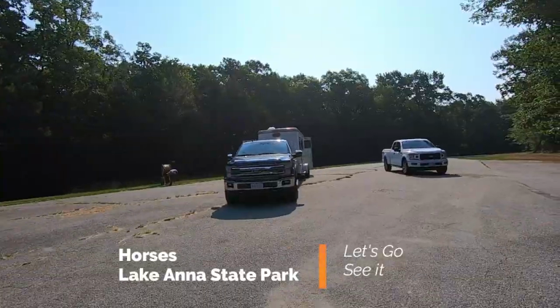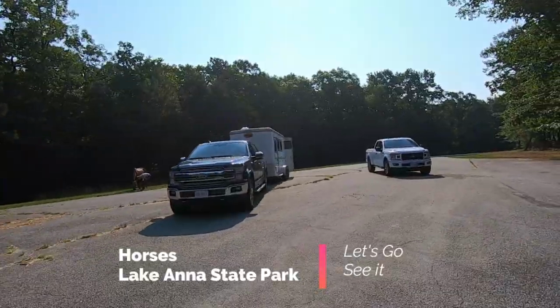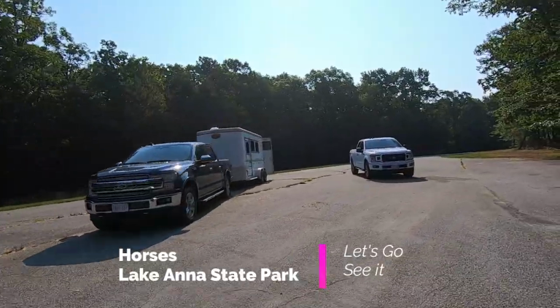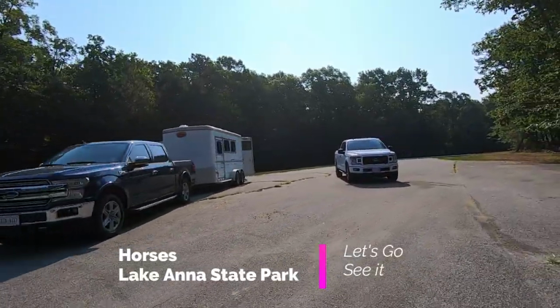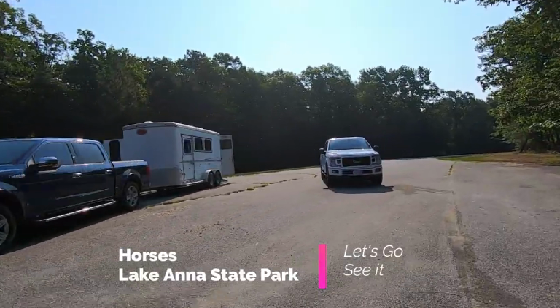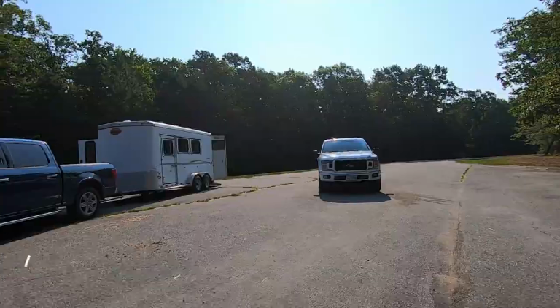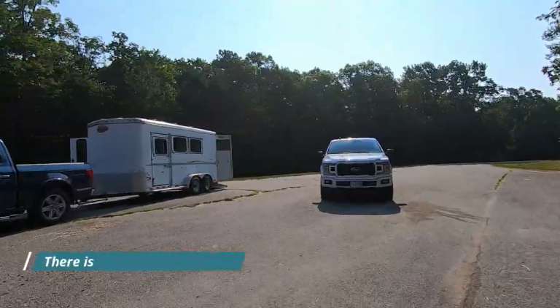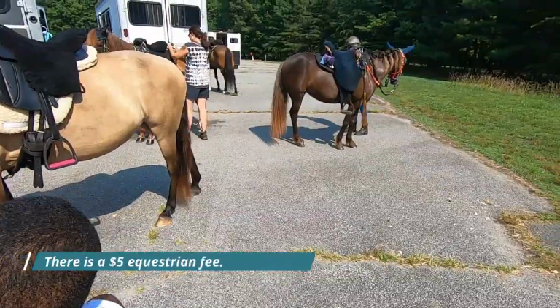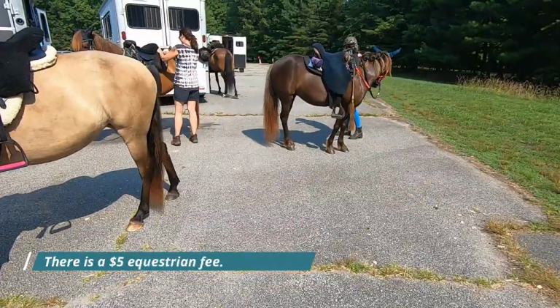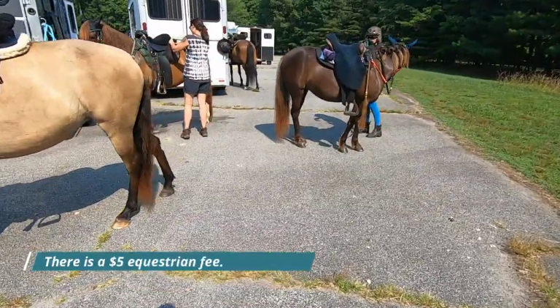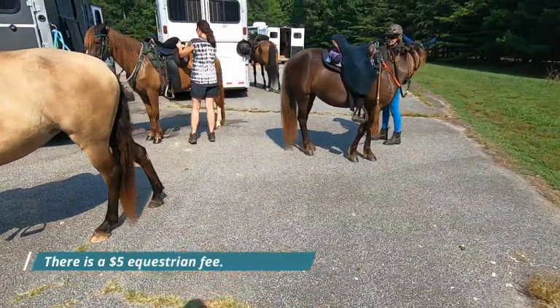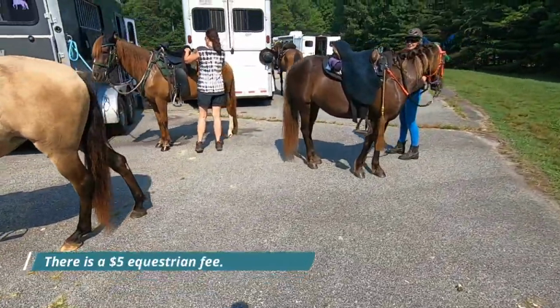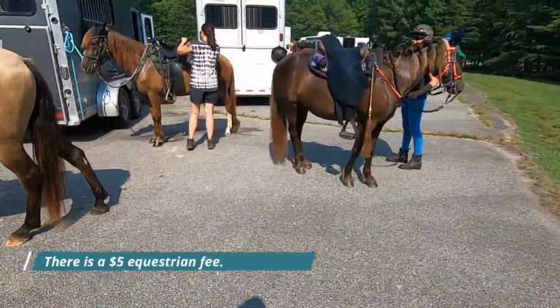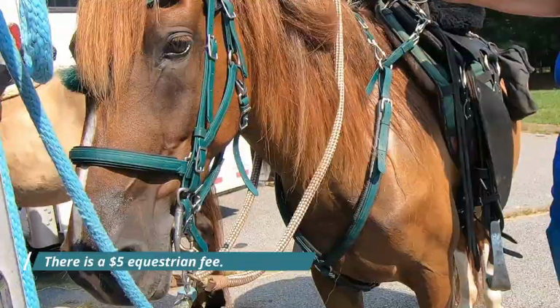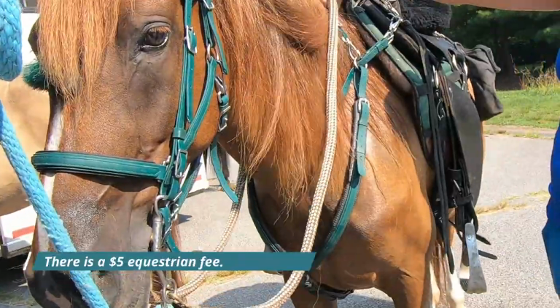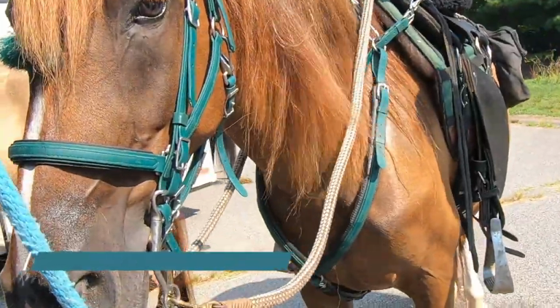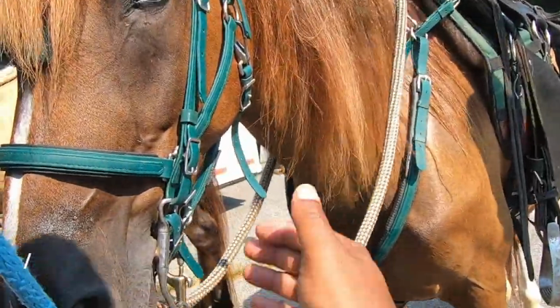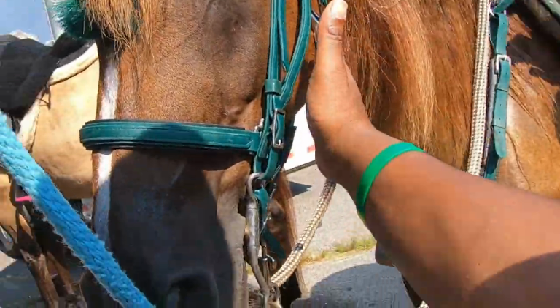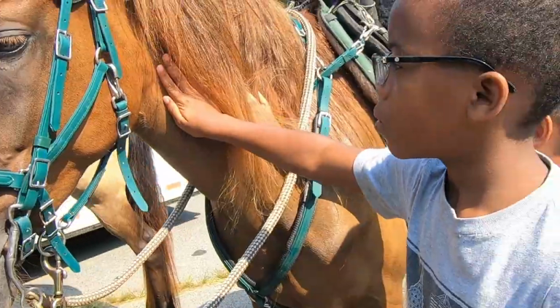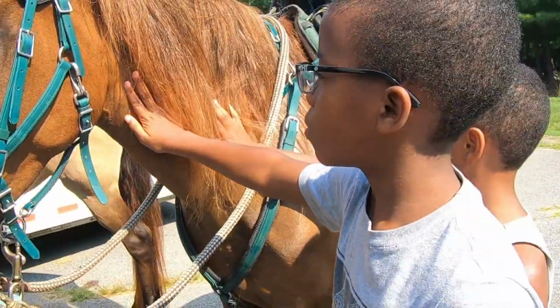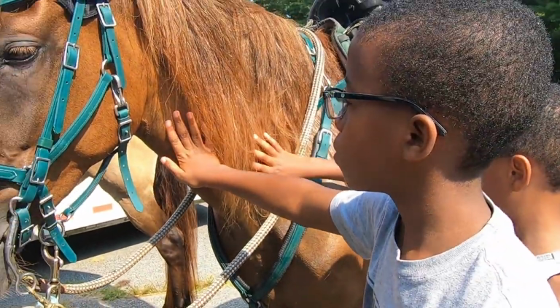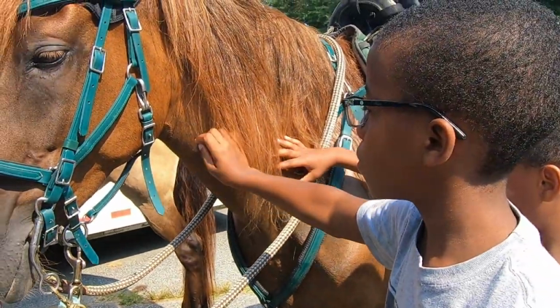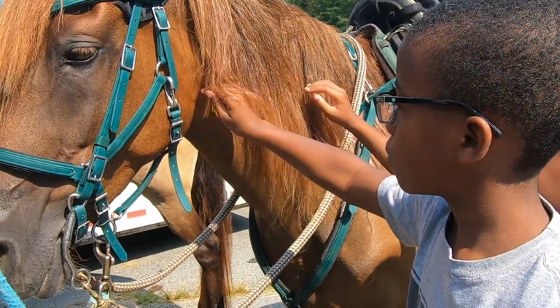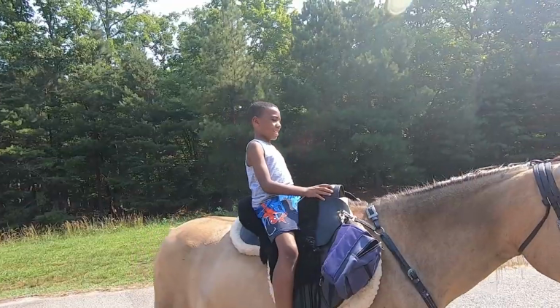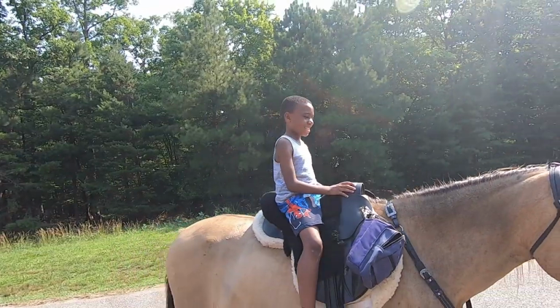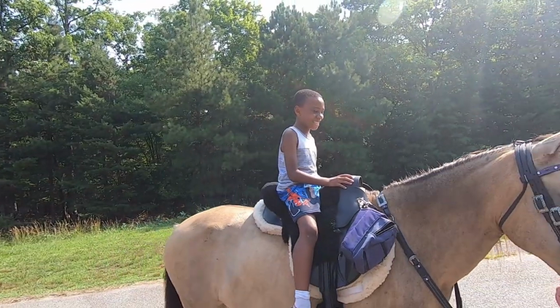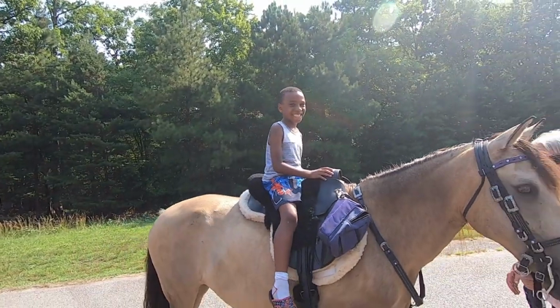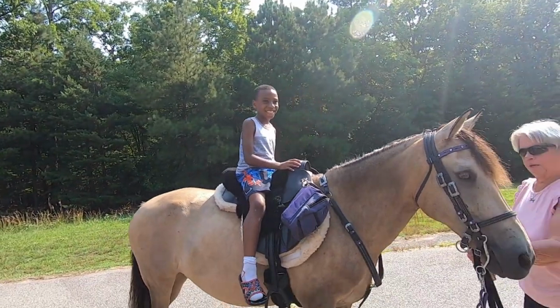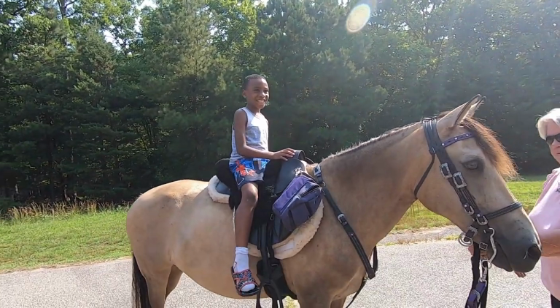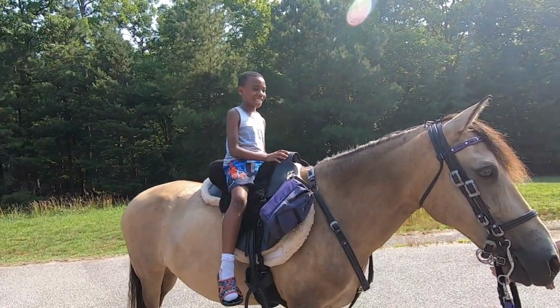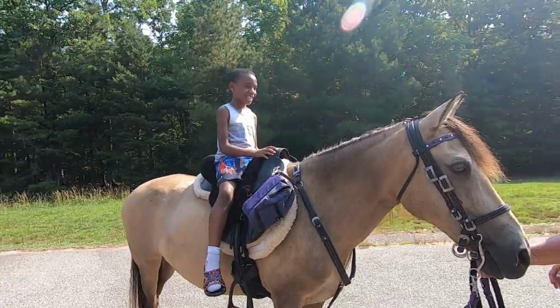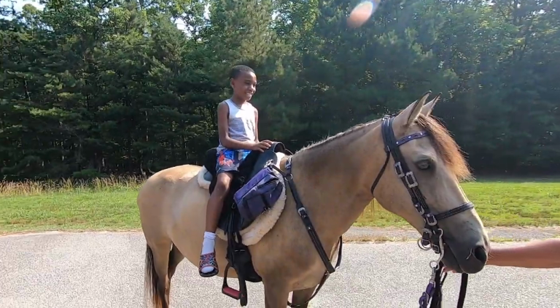Horses are allowed at the park — there's an additional fee to ride them. These owners were kind enough to allow us to pet their horses and to ride them for a short bit.